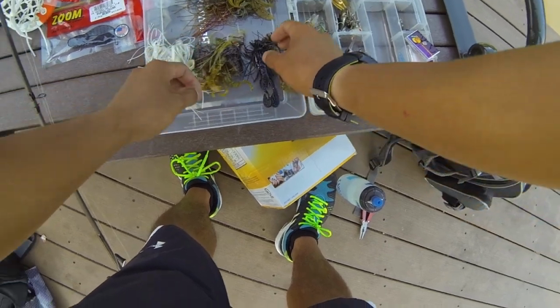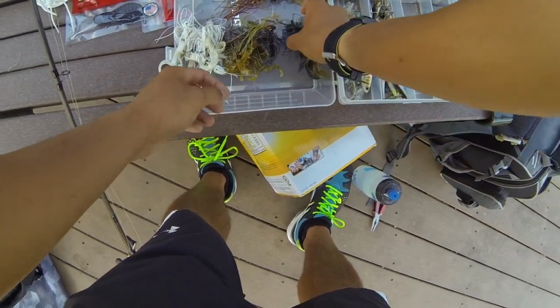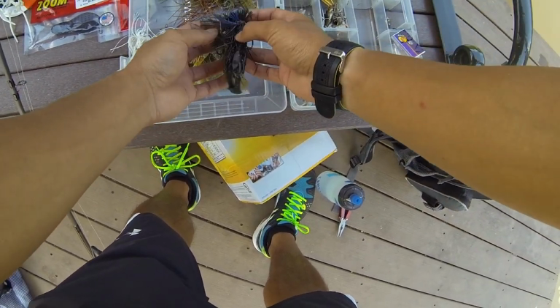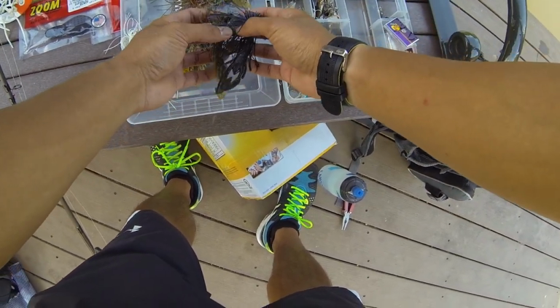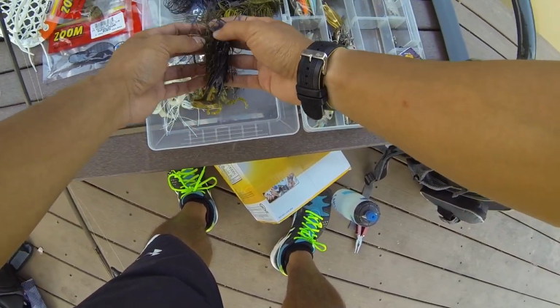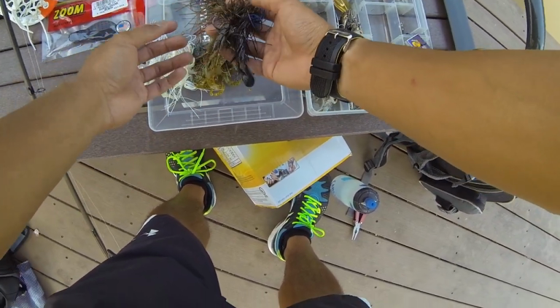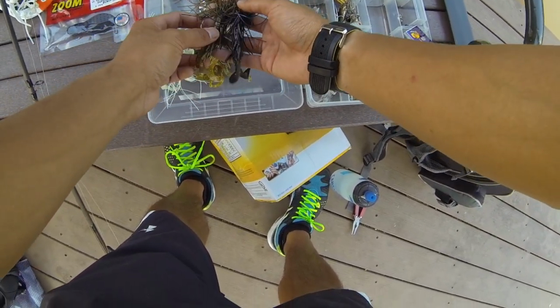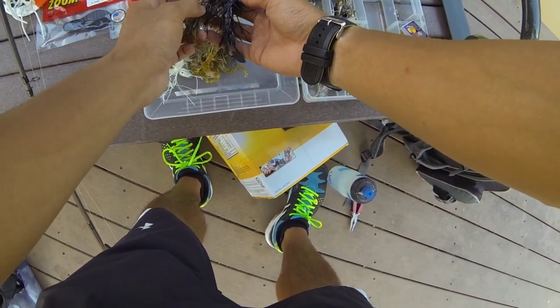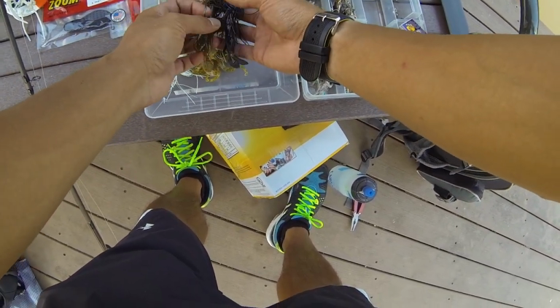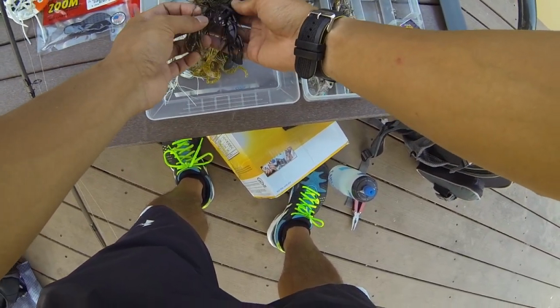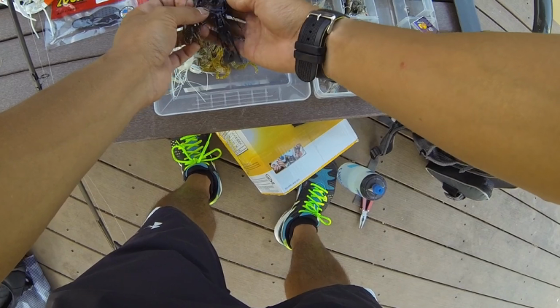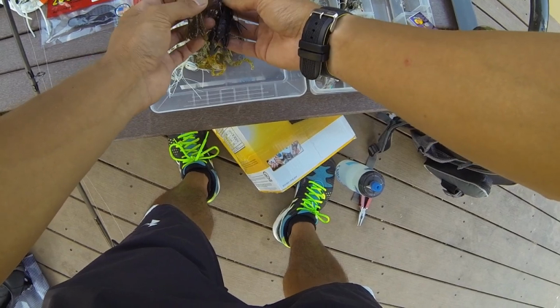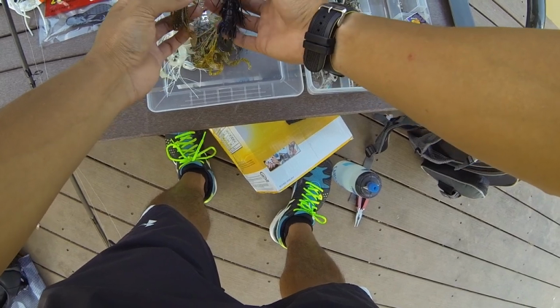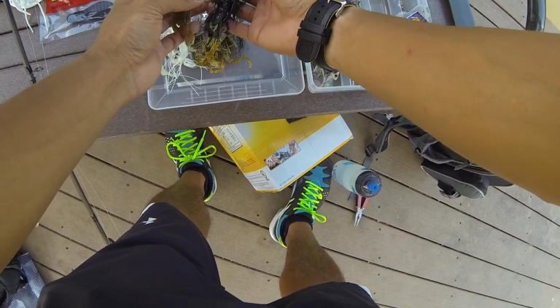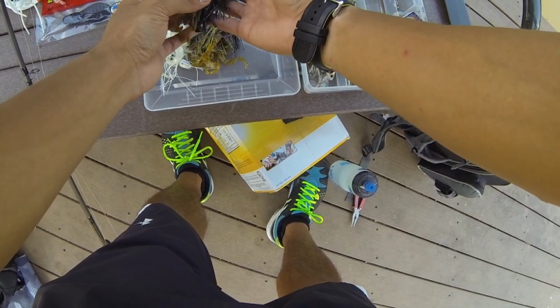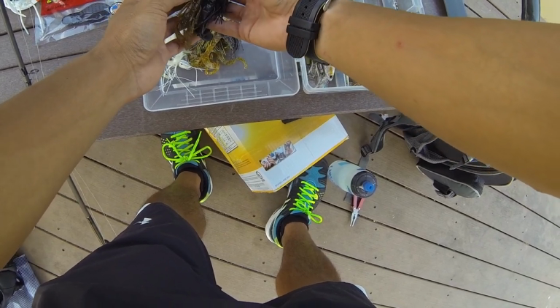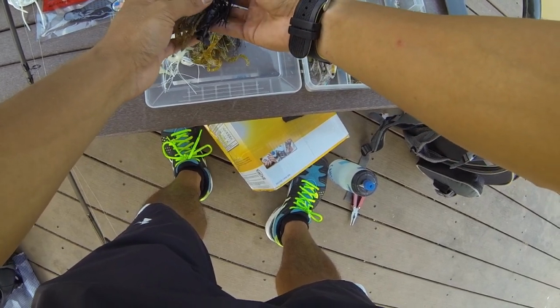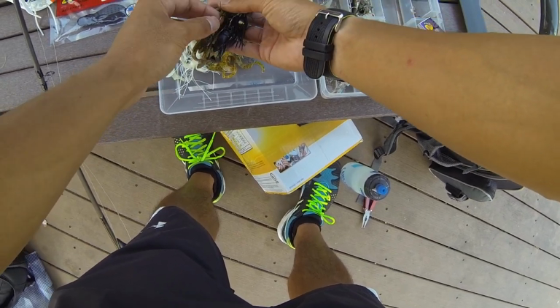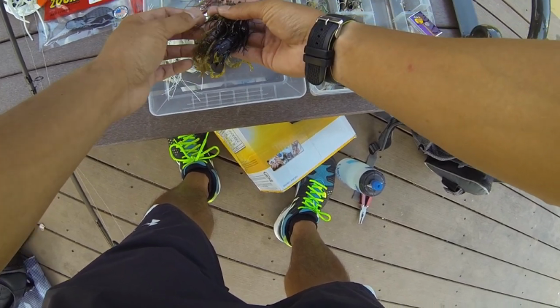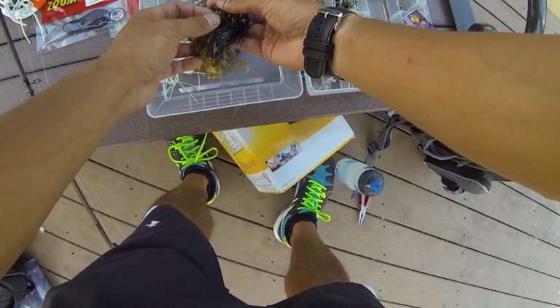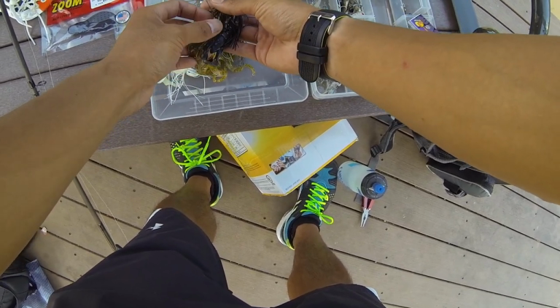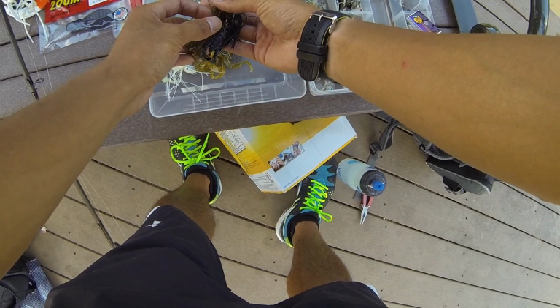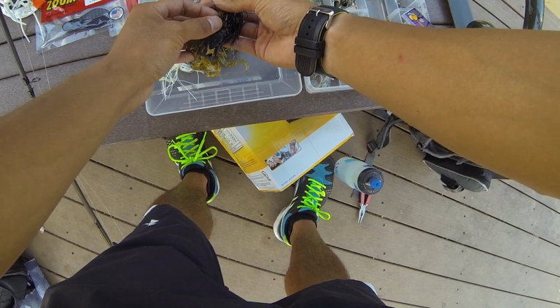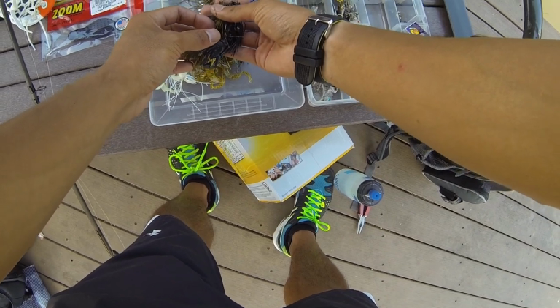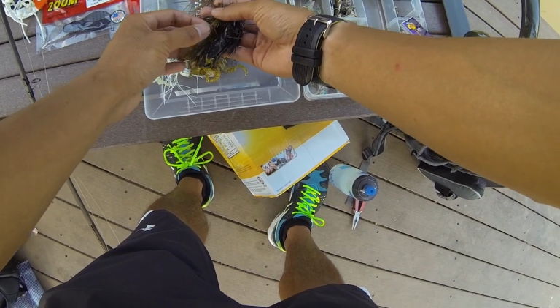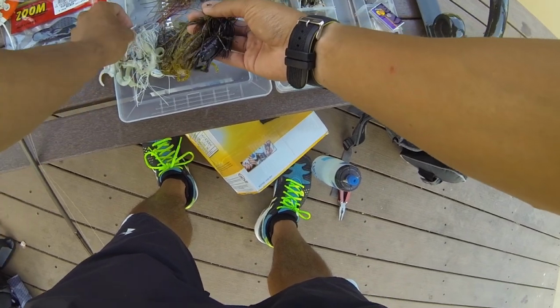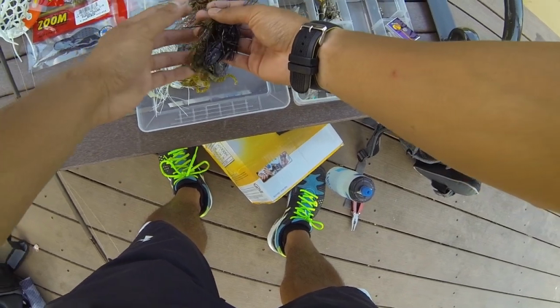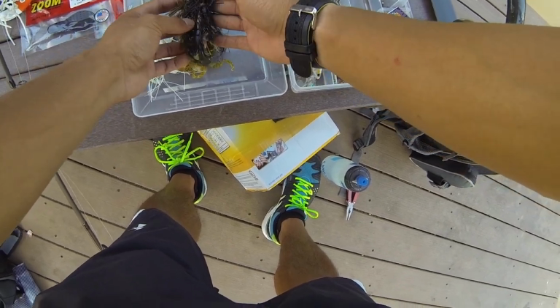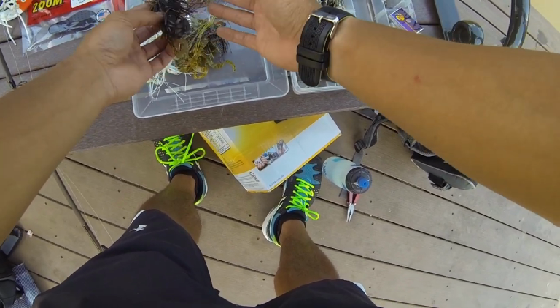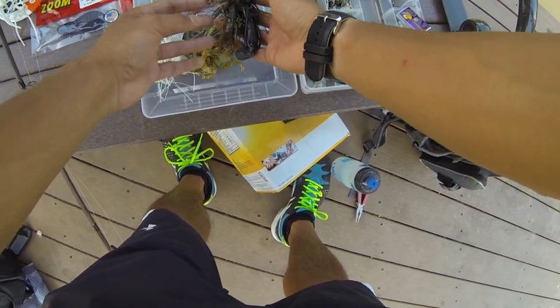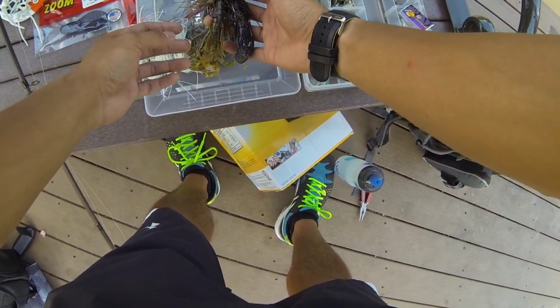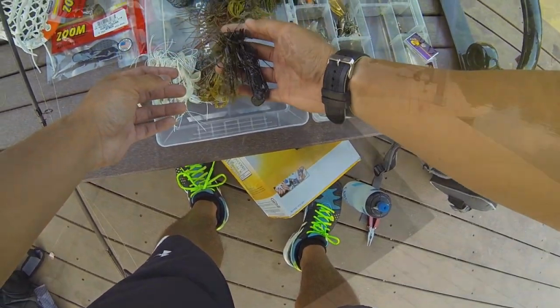Lastly, I also have two finesse jigs. I'll be honest, I haven't used these in a while. But if there's ever a situation with super clear water and maybe some lay downs or brush where a plastic might be more likely to get snagged, I'd probably go for these finesse jigs.